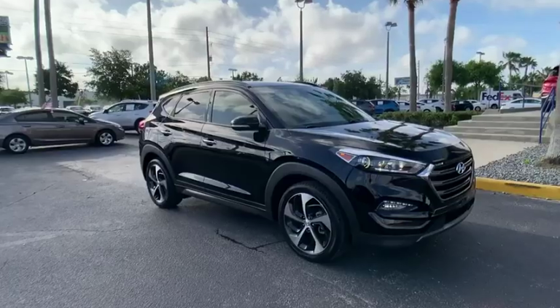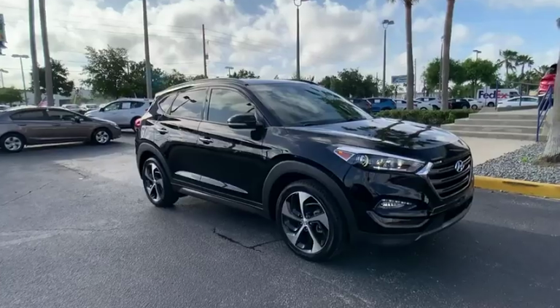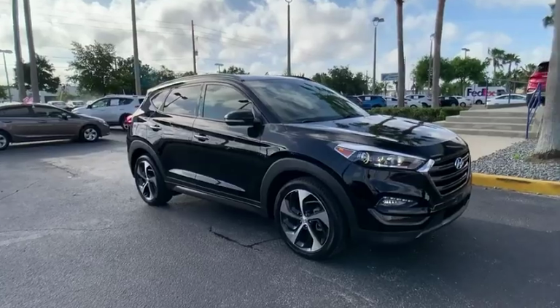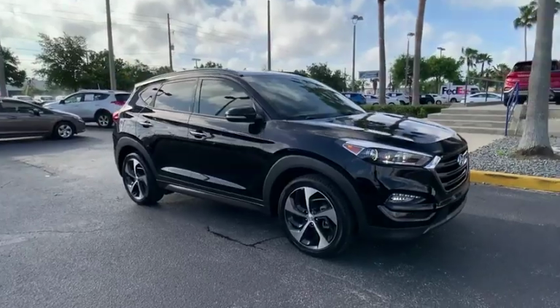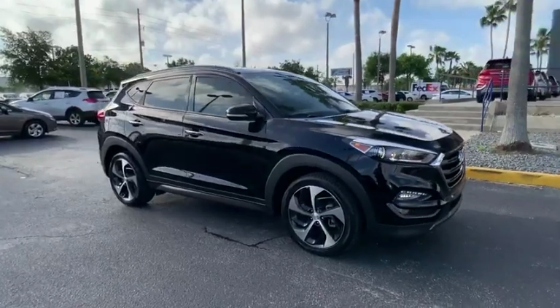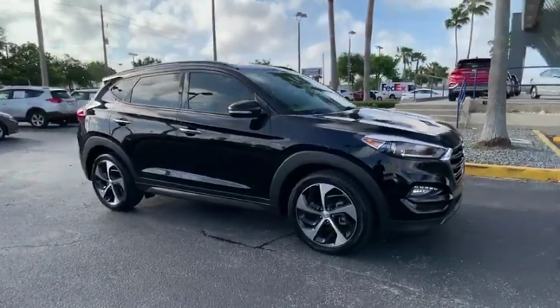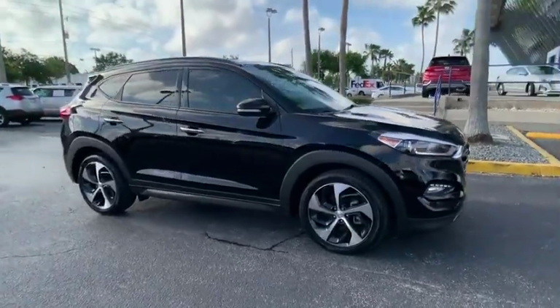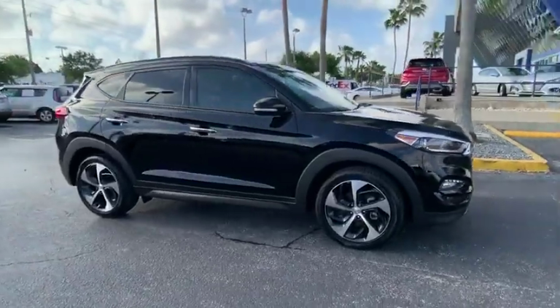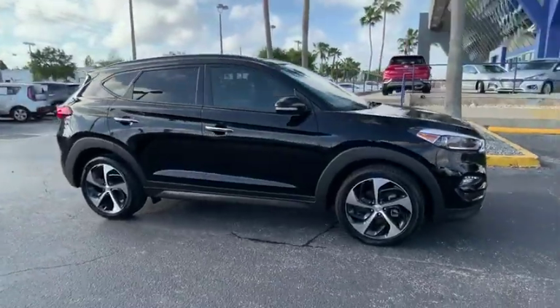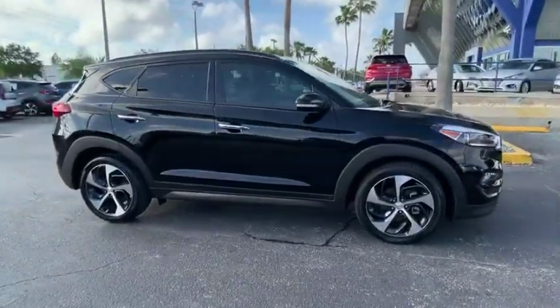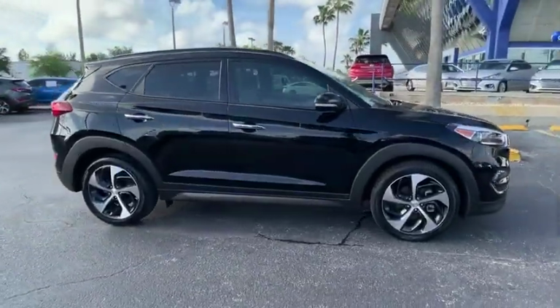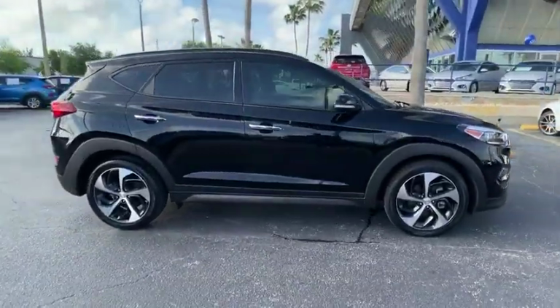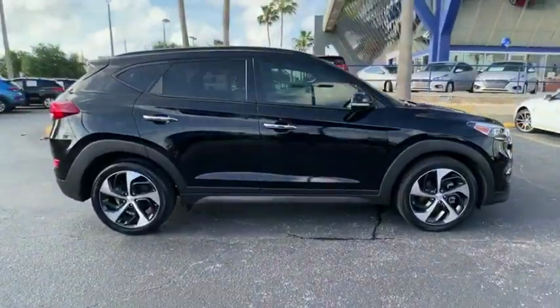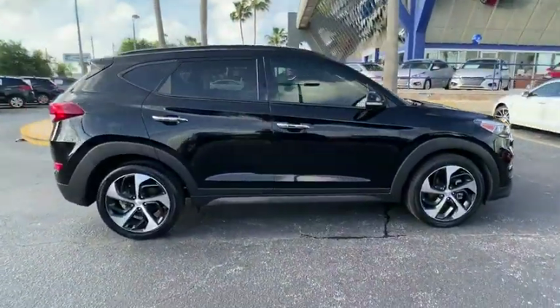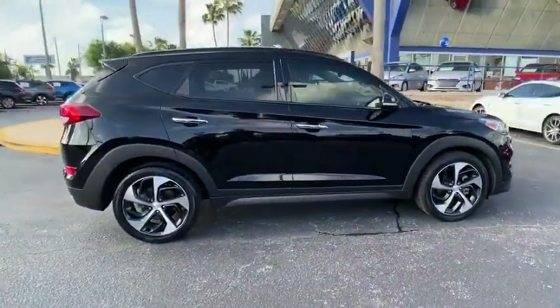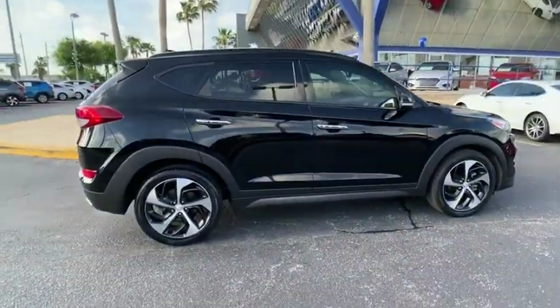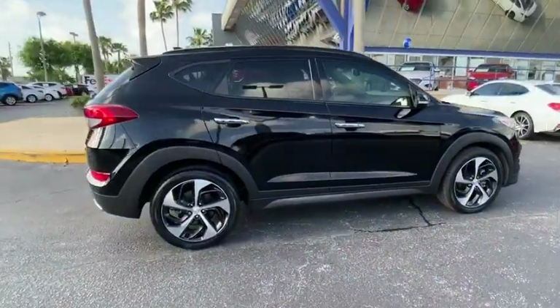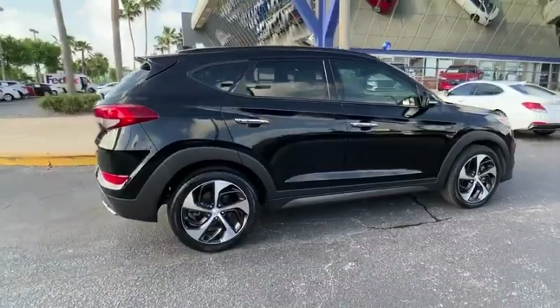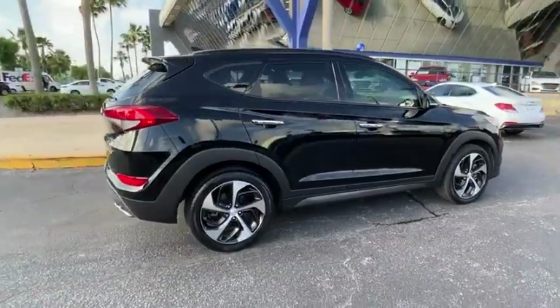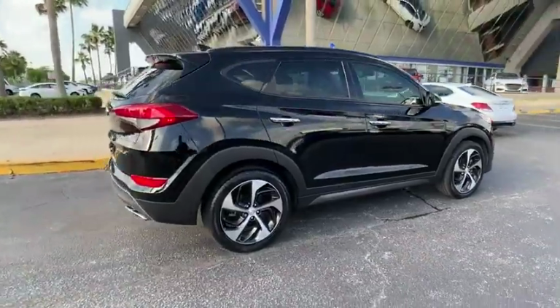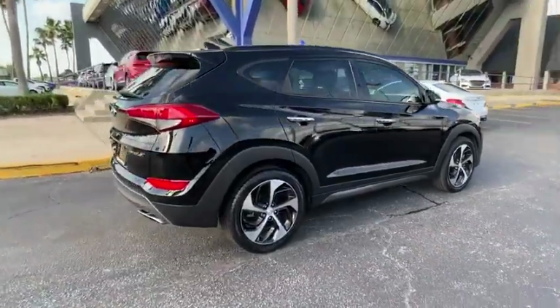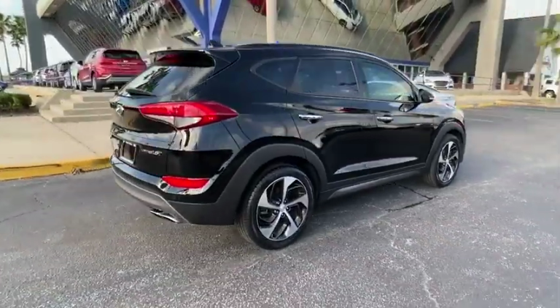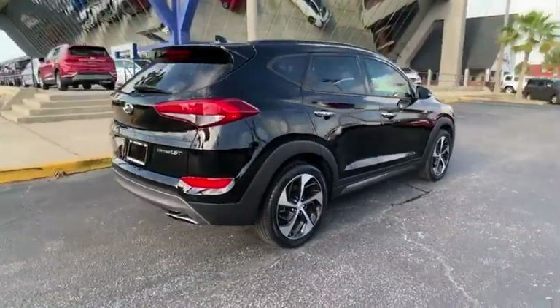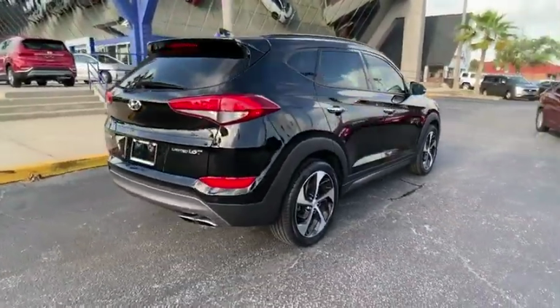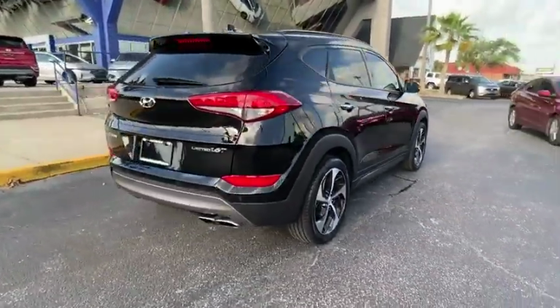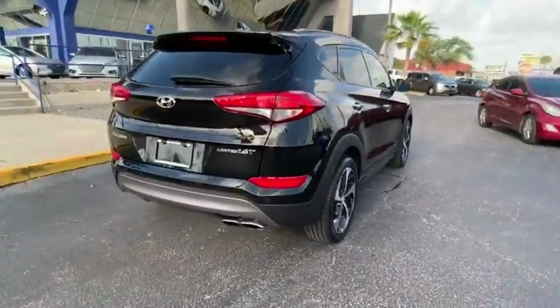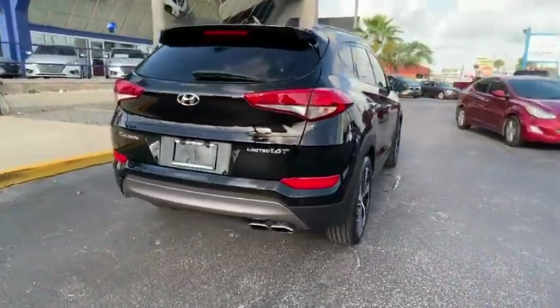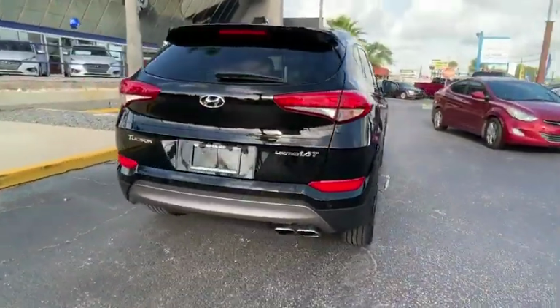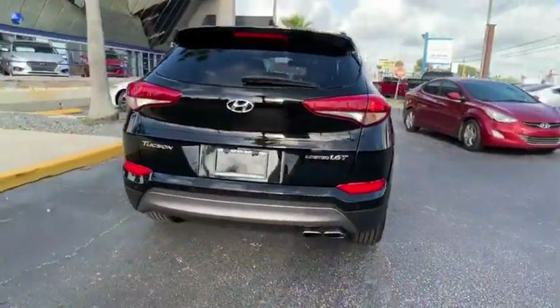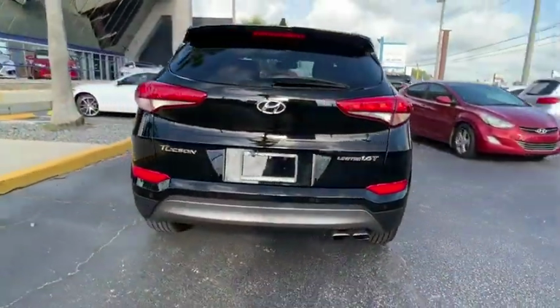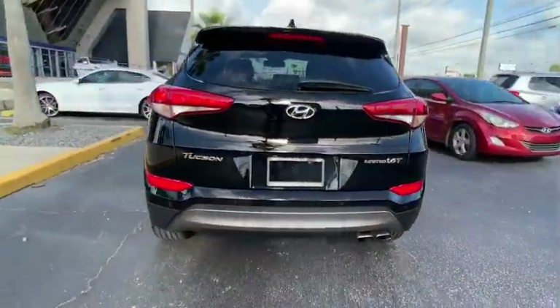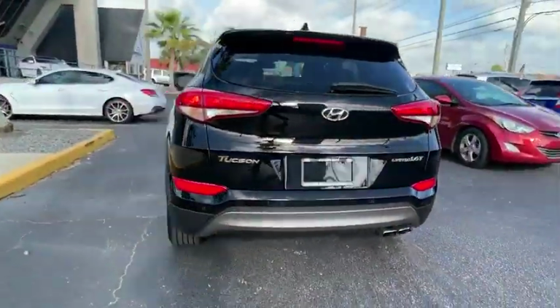Looking for the right vehicle? Check out the 2016 Hyundai Tucson. The Hyundai Tucson is Hyundai's first CUV to be designed in Europe.